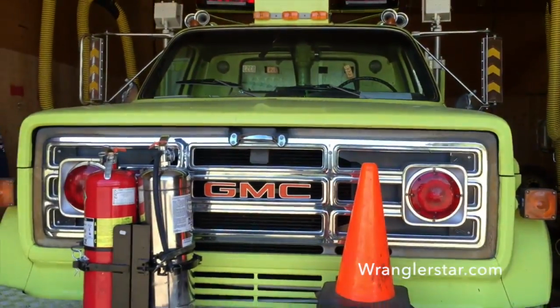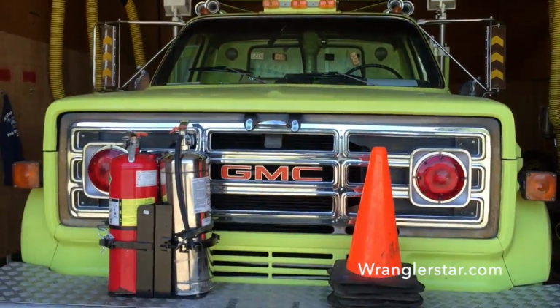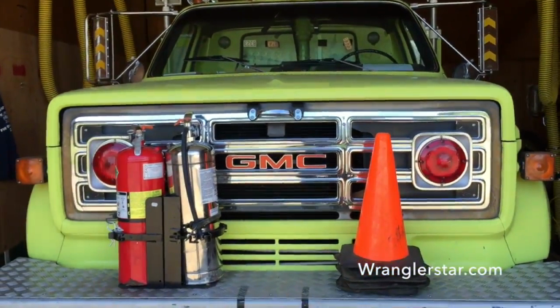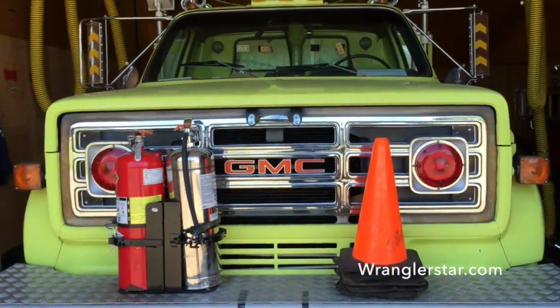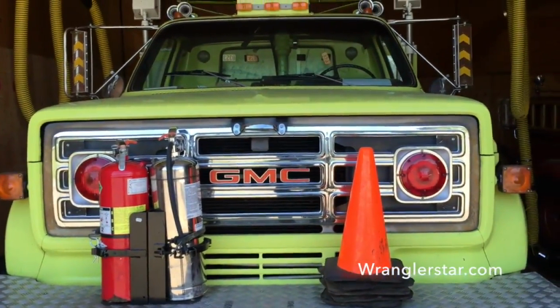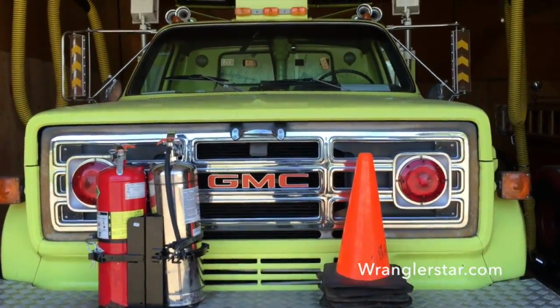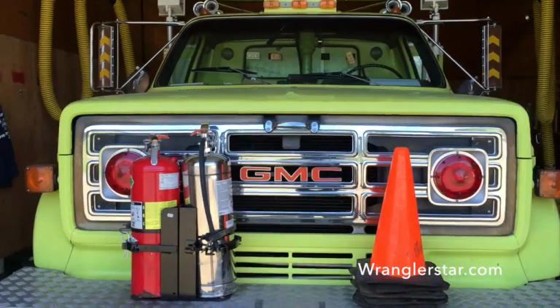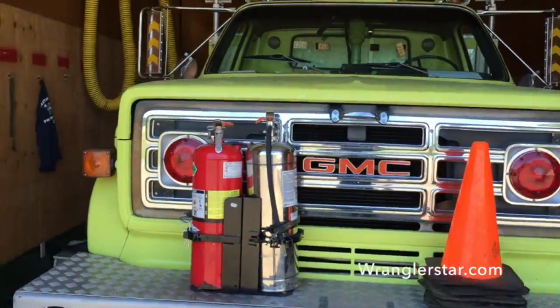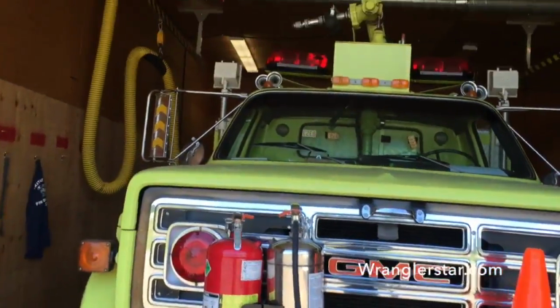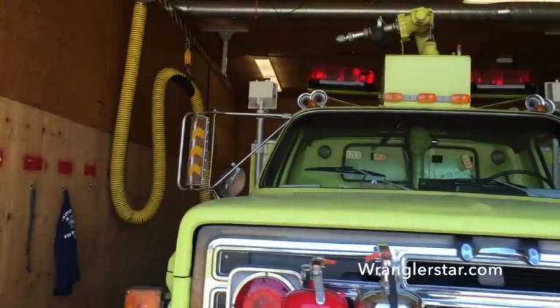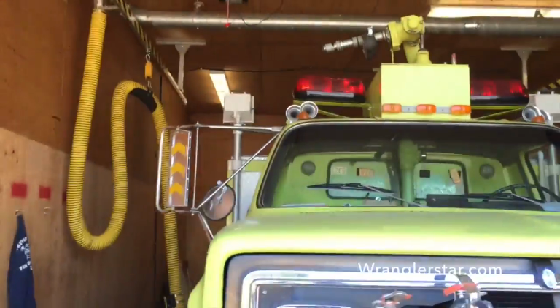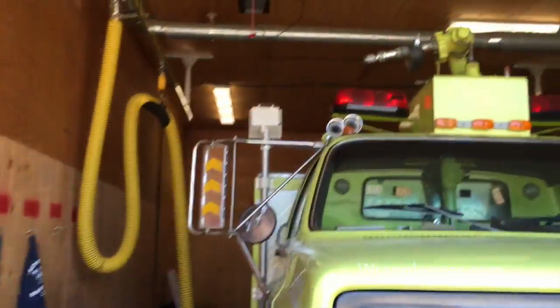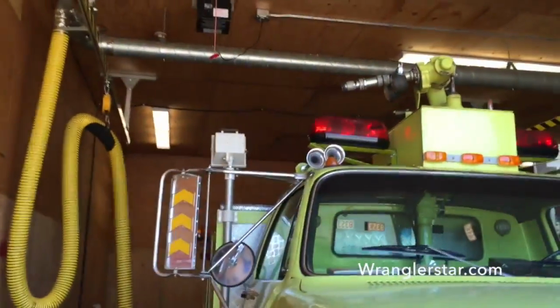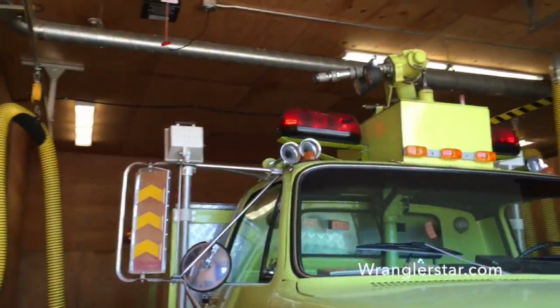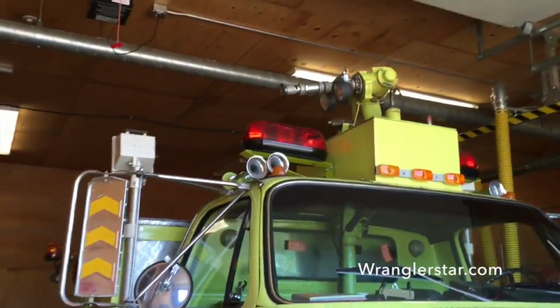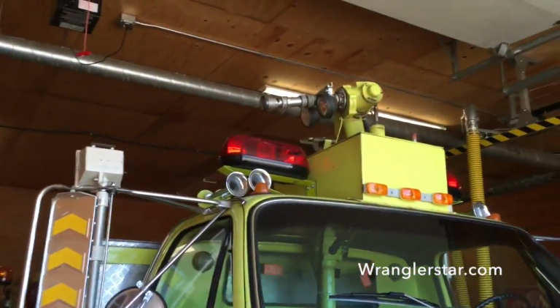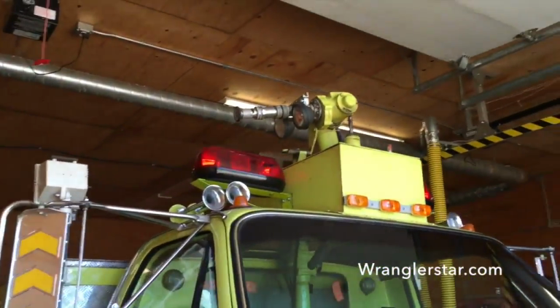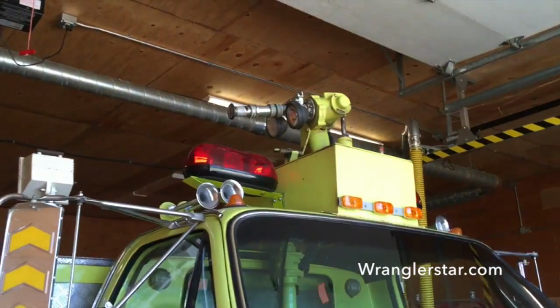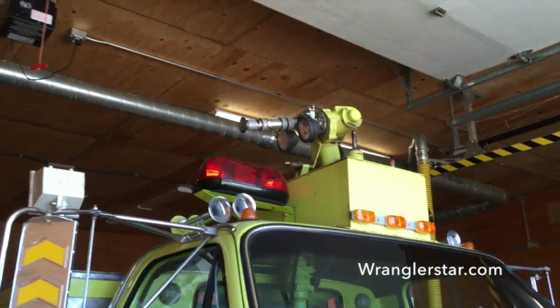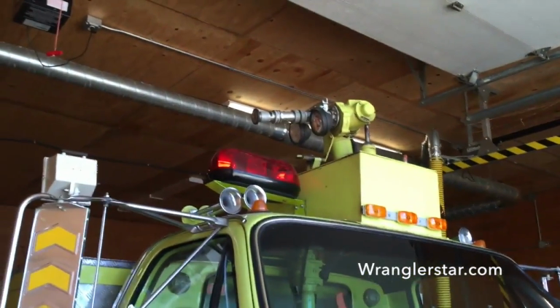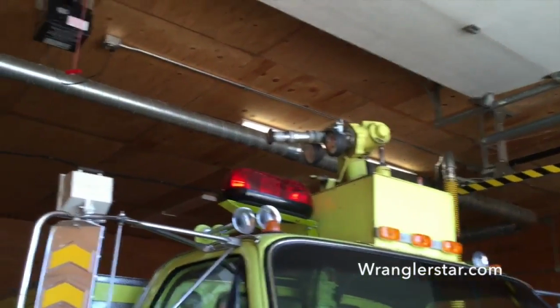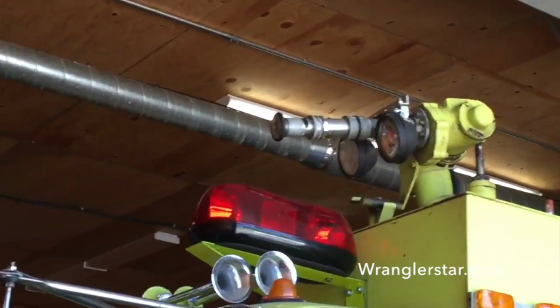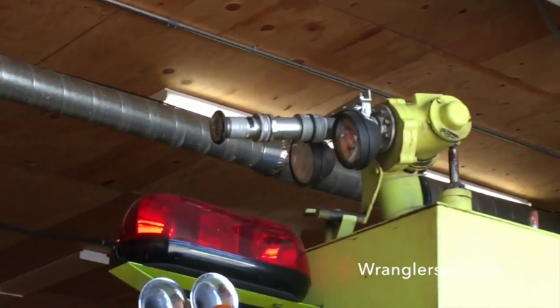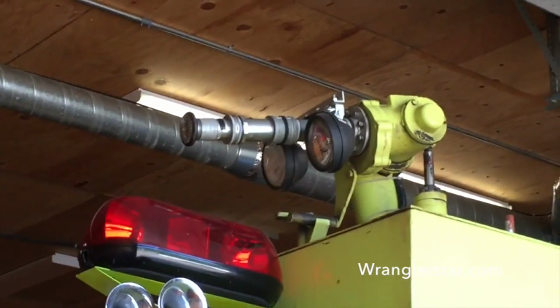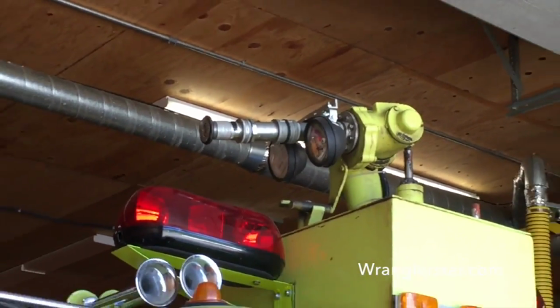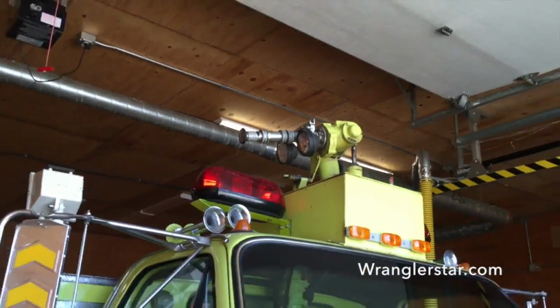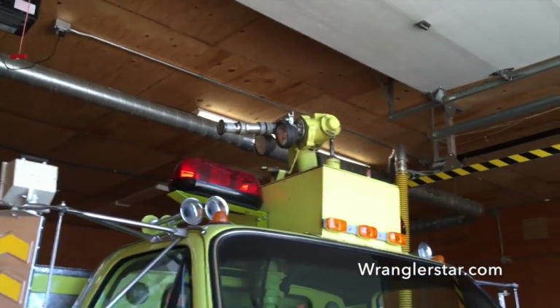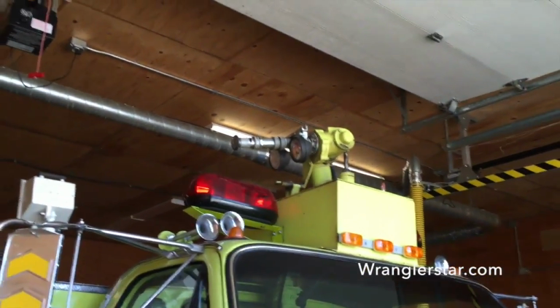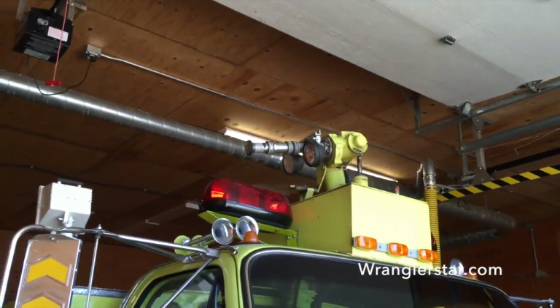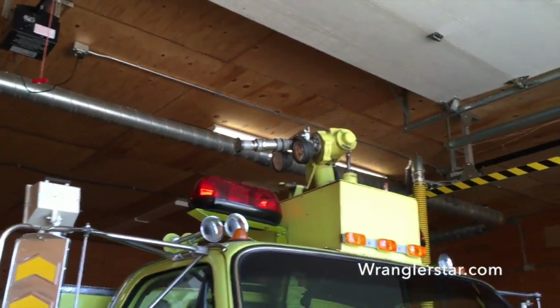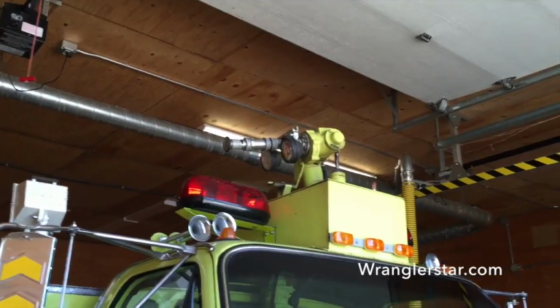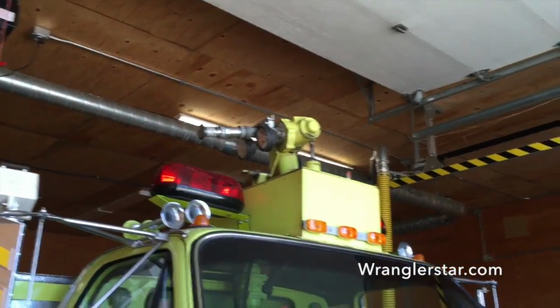GMC. Jimmy Diesel. There's that monitor up there — that's what I can control to spray water from the cab. That would be really useful on wildland fires. Really useful.